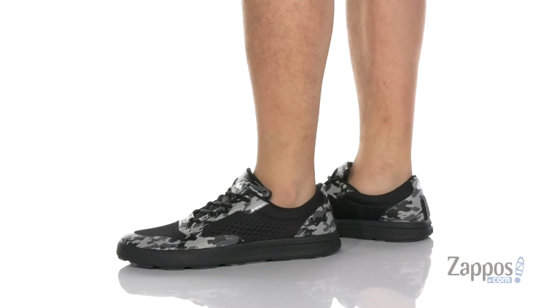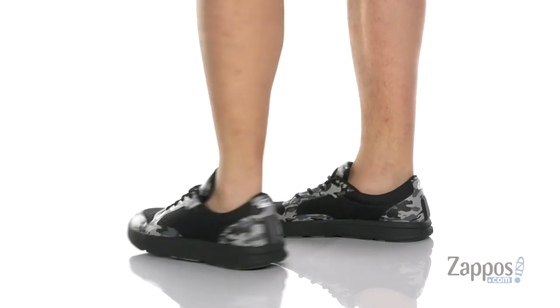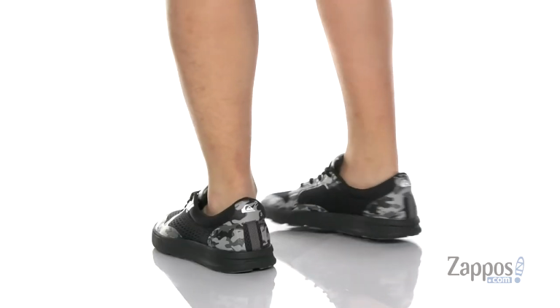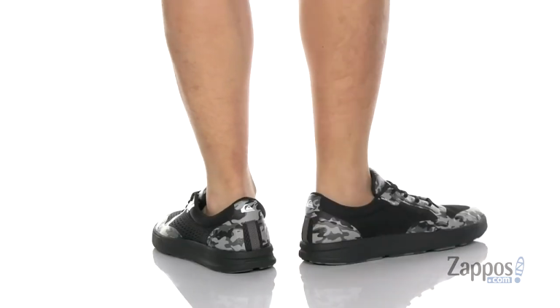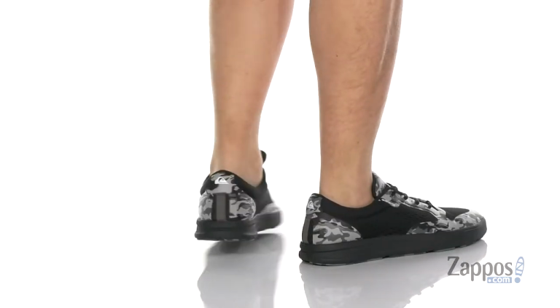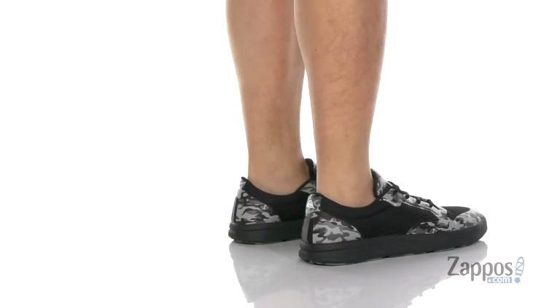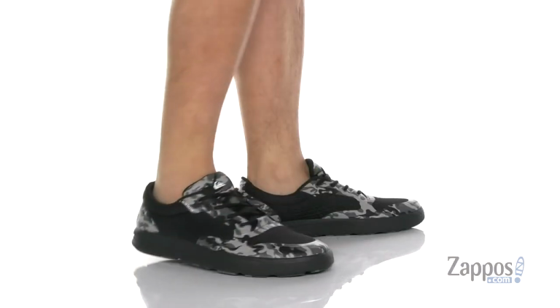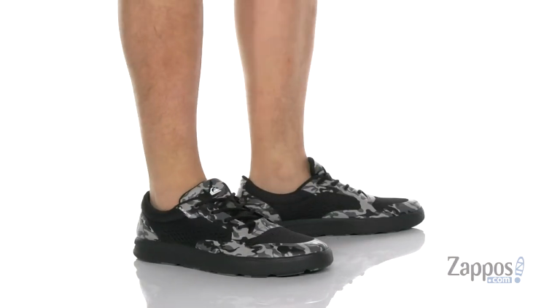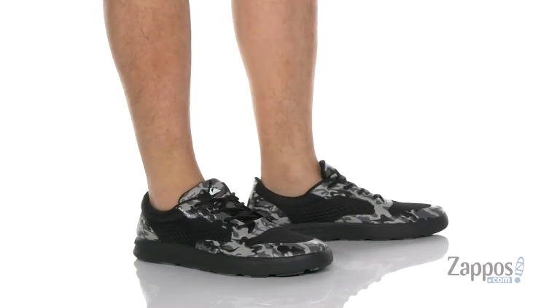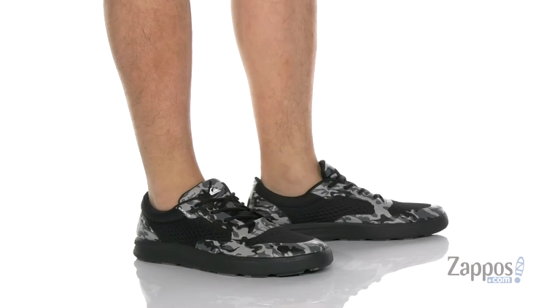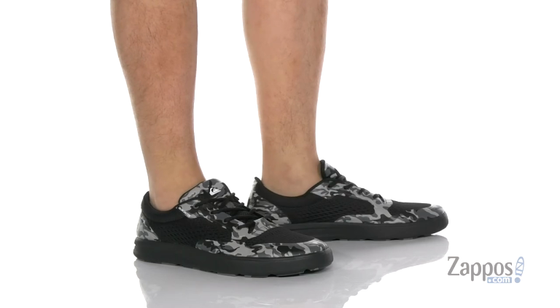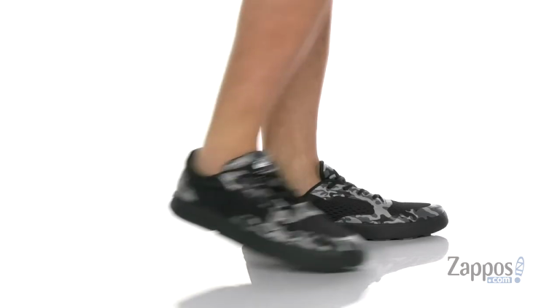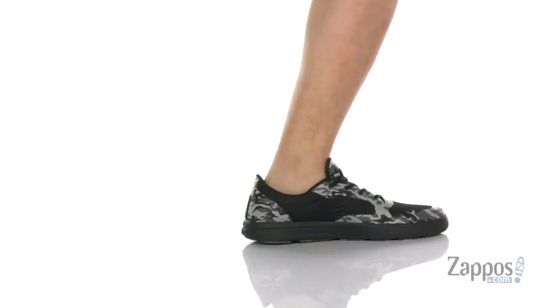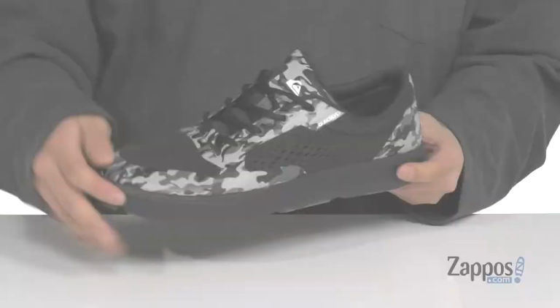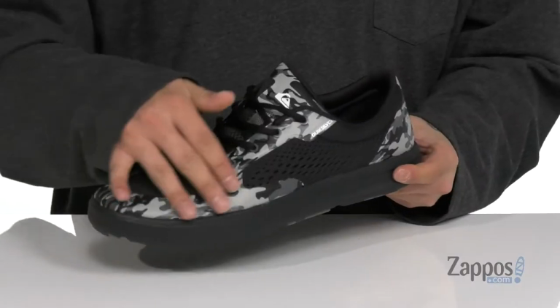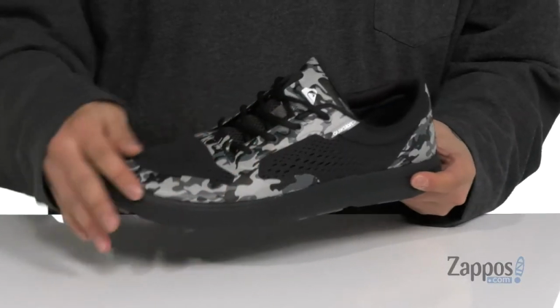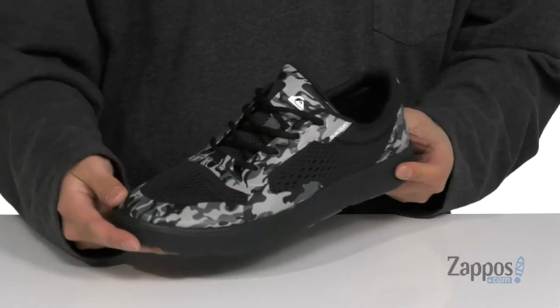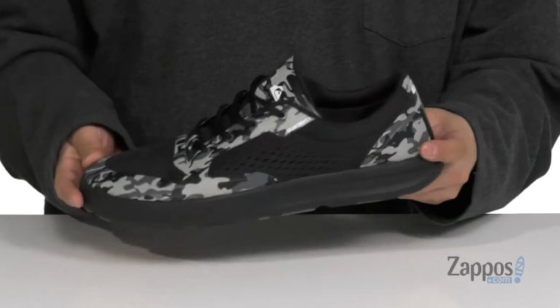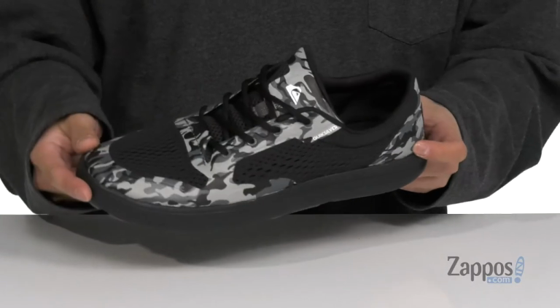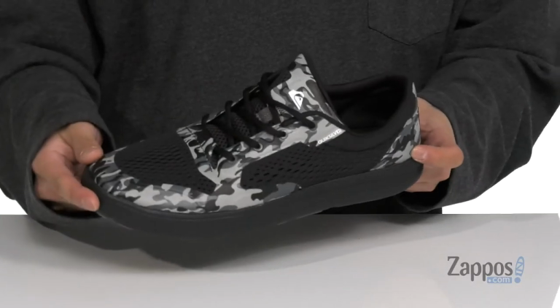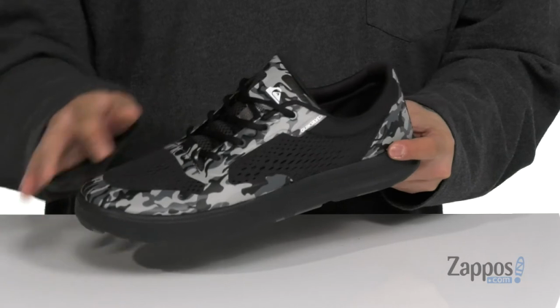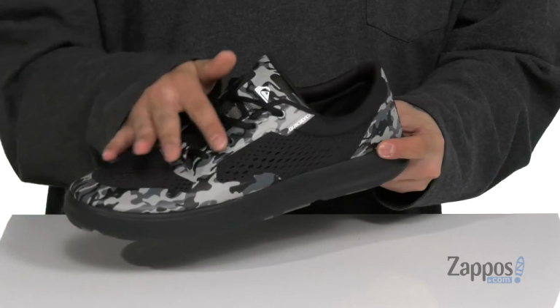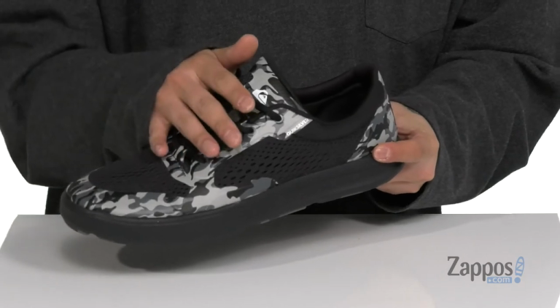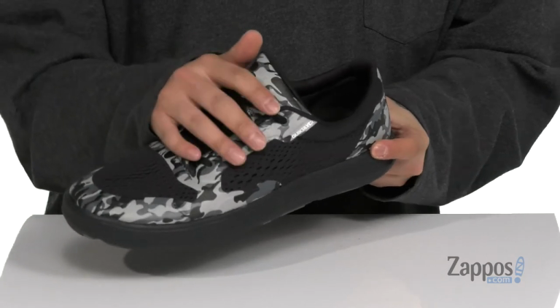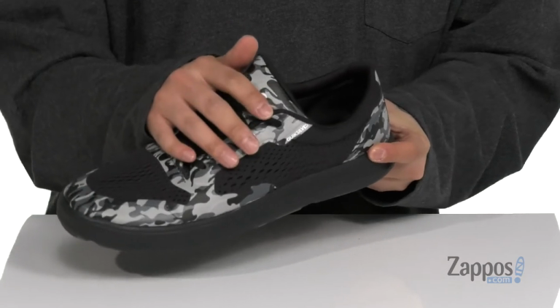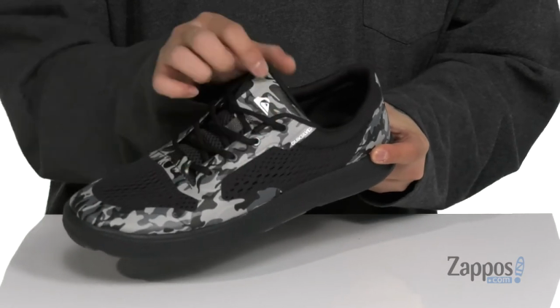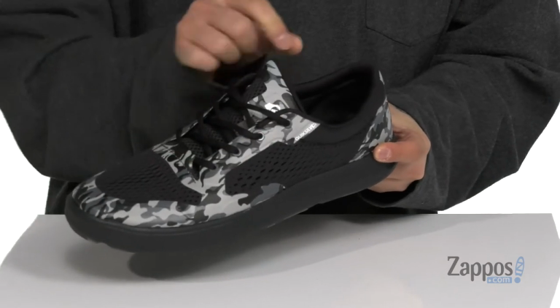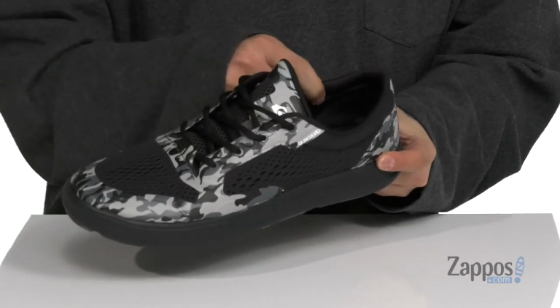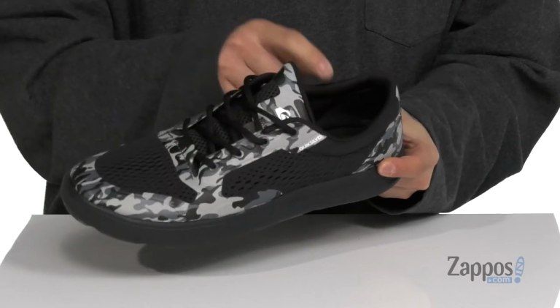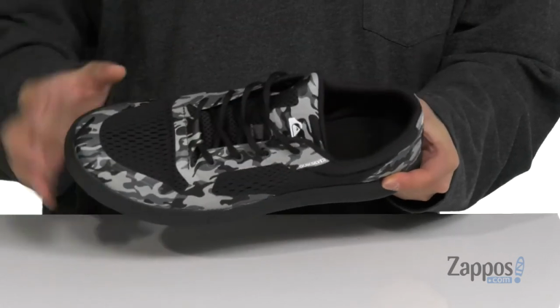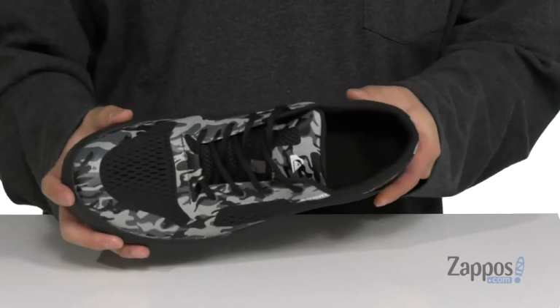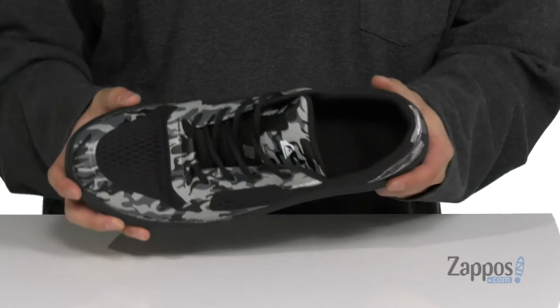This lightweight and comfortable water shoe from Quicksilver features a no-sew mesh upper which is going to be very breathable and quick drying. Synthetic overlays throughout provide structural support and additional protection. A traditional lace-up design provides a secure fit with padding on the tongue and collar. The footbed is sewn in so it's not going to move around.